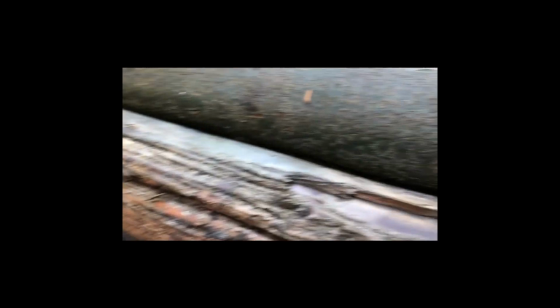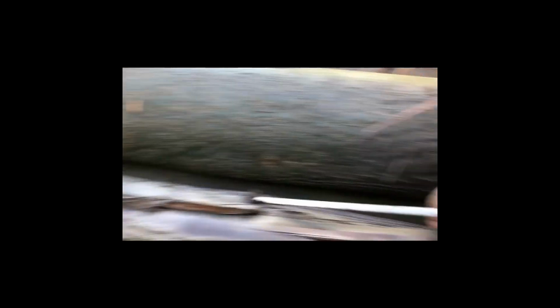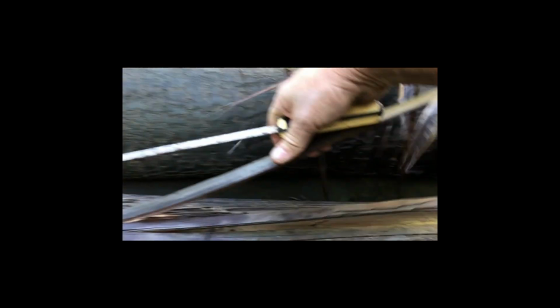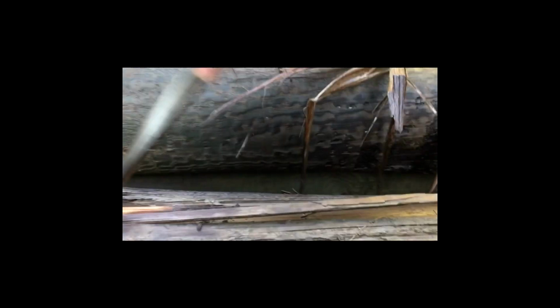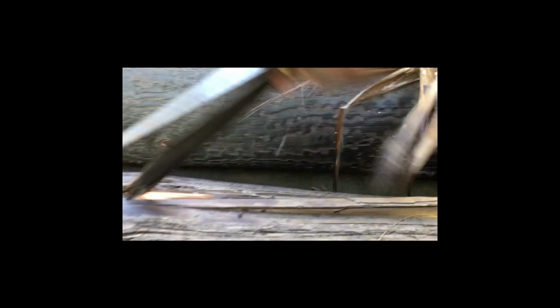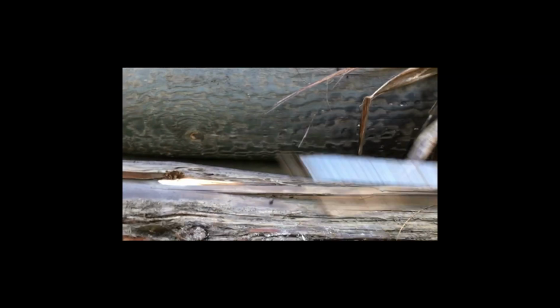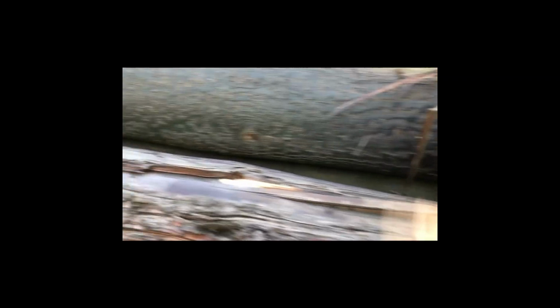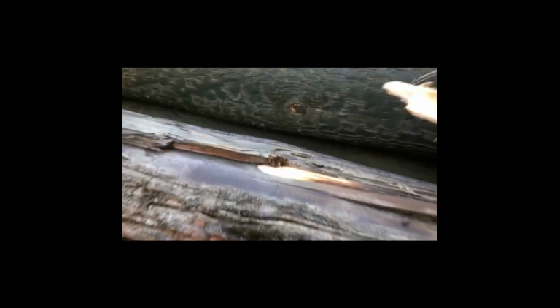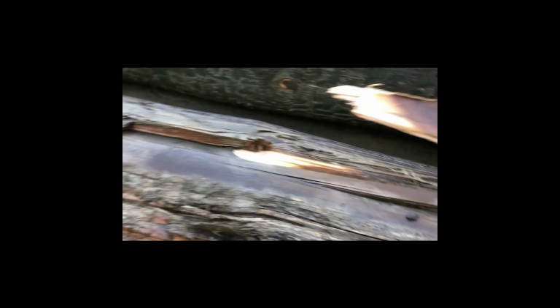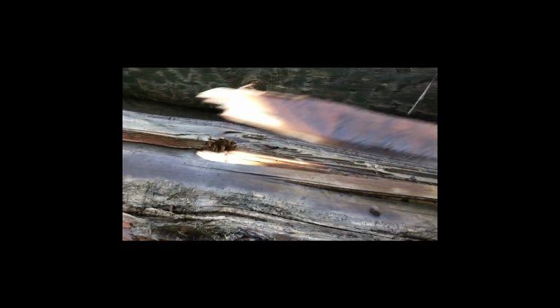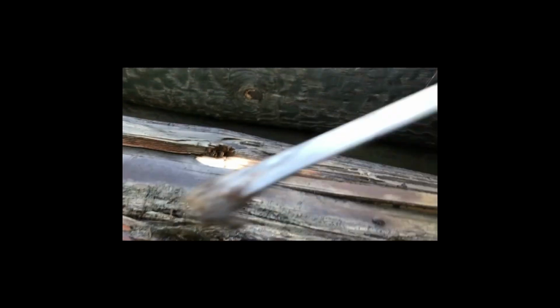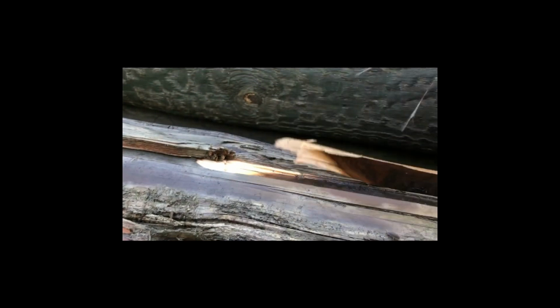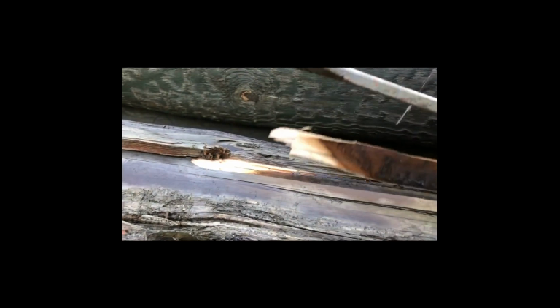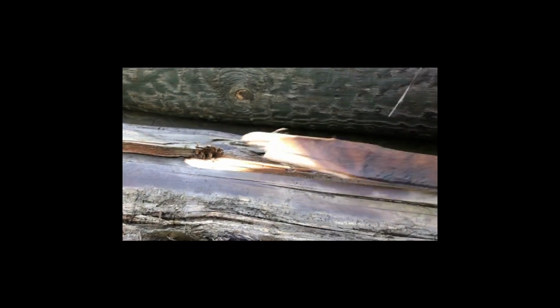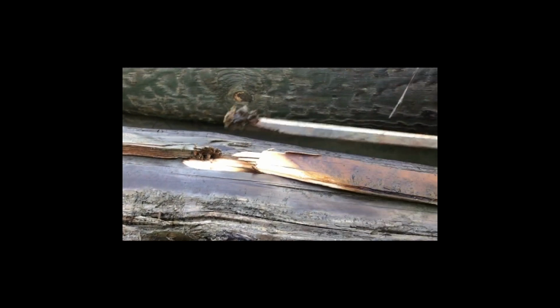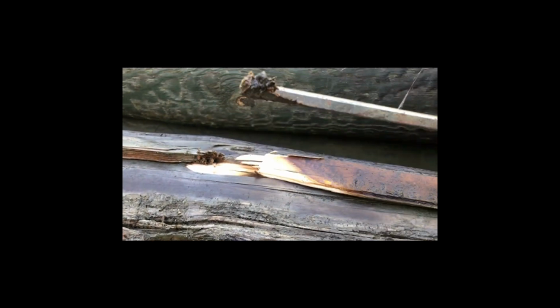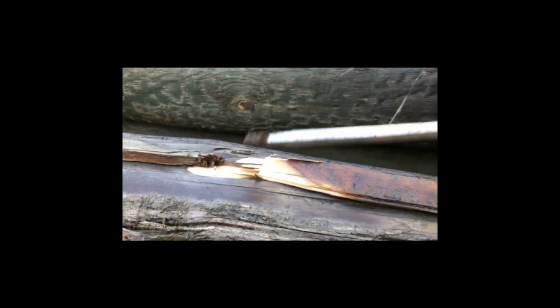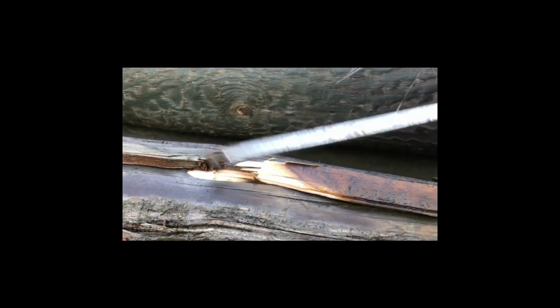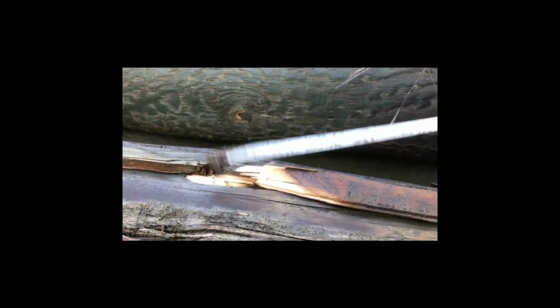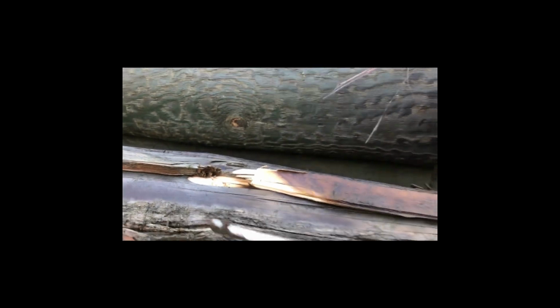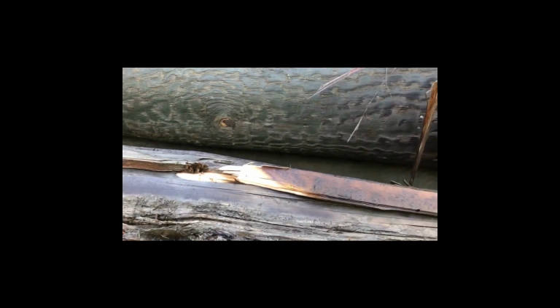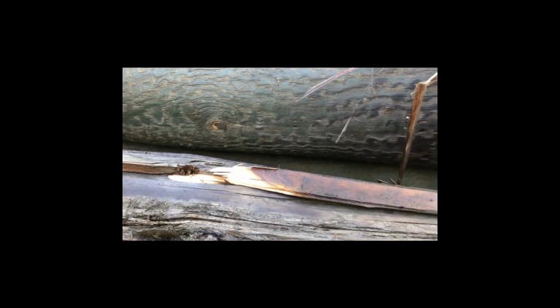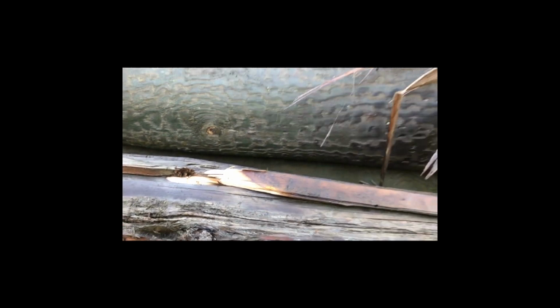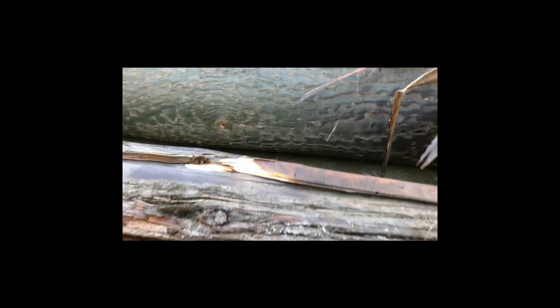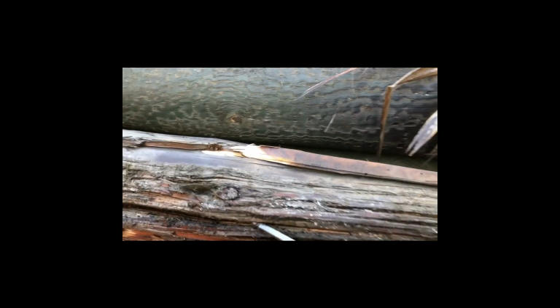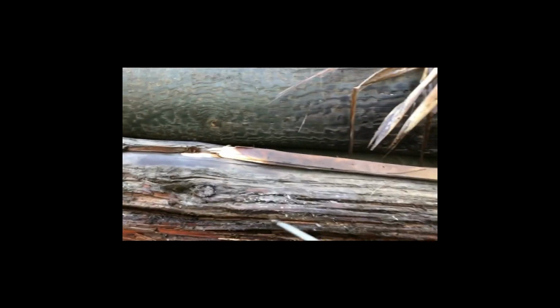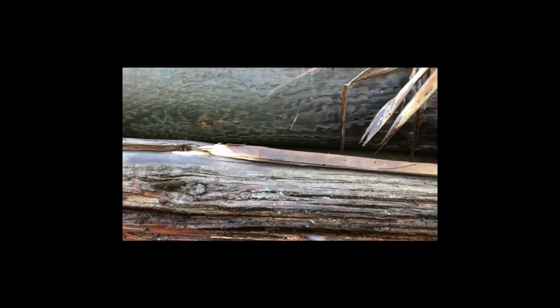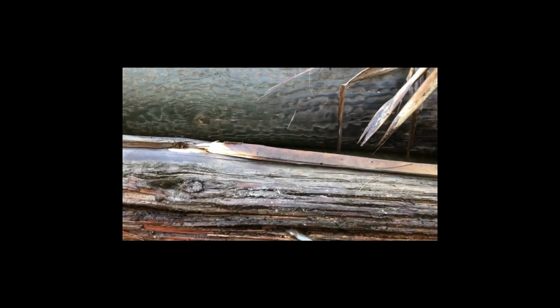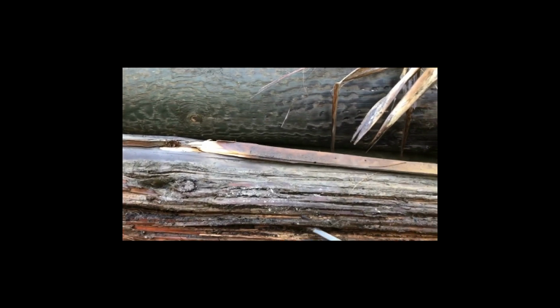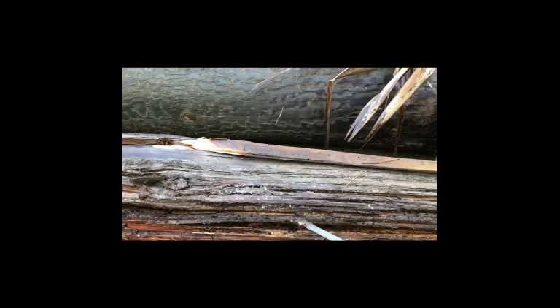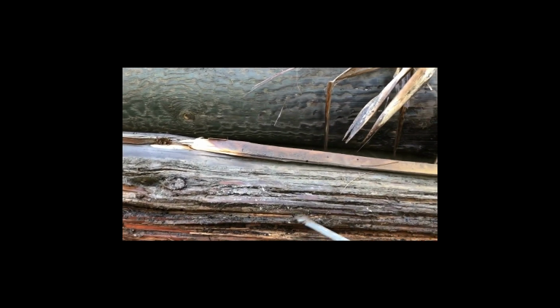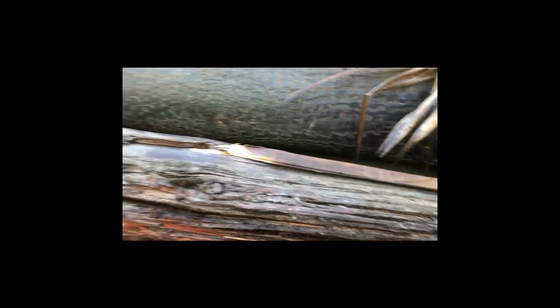So a larch pole — you can see they've been soaked in creosote — the problem is the creosote doesn't go all the way through, or the treatment doesn't go all the way through, so the centers of them rot out.